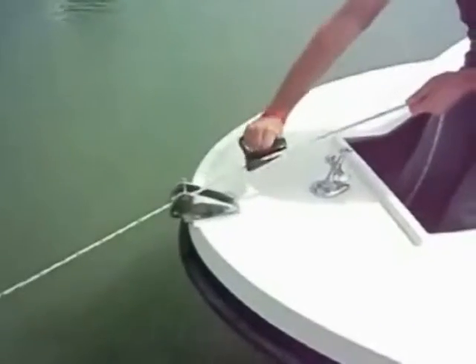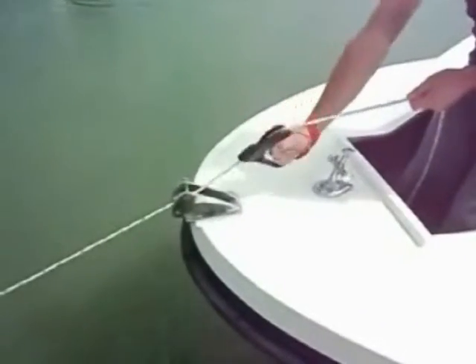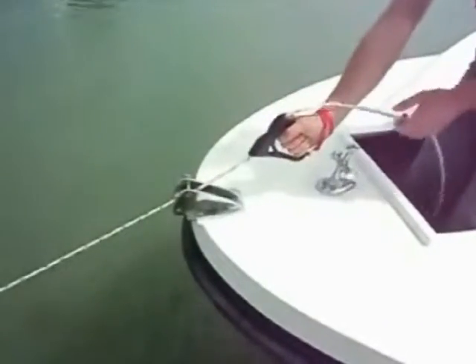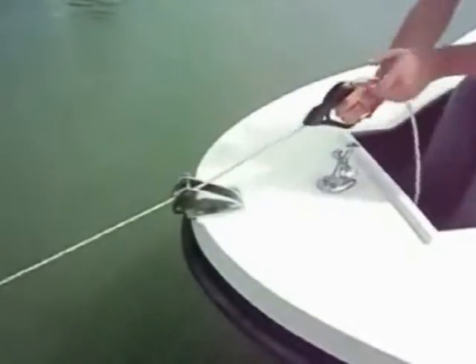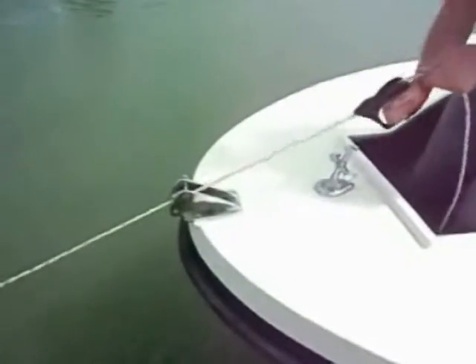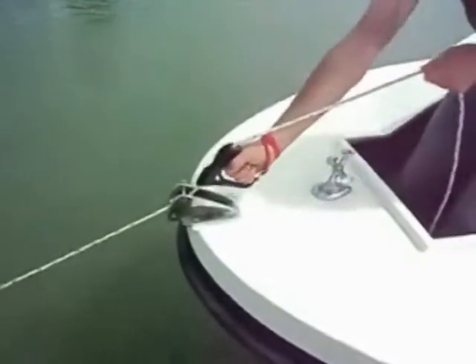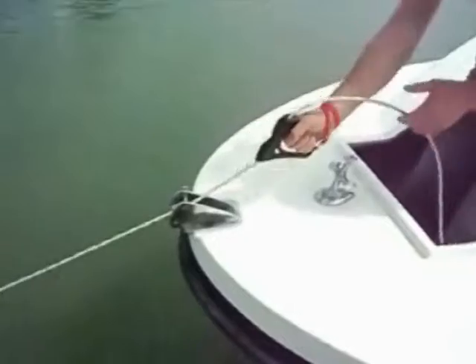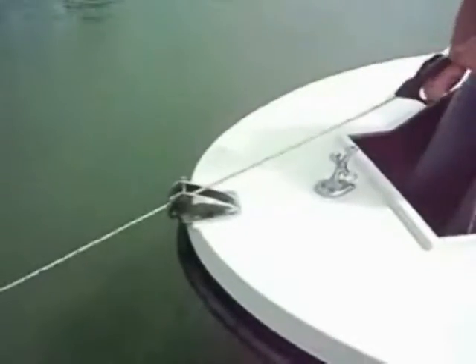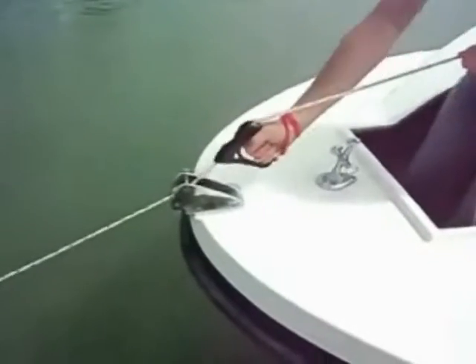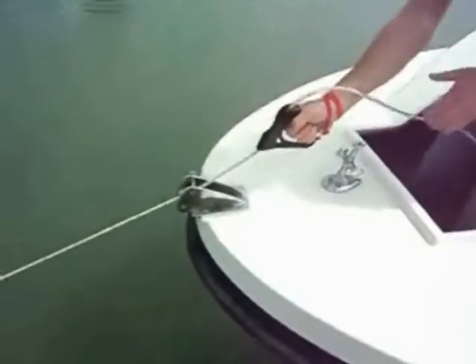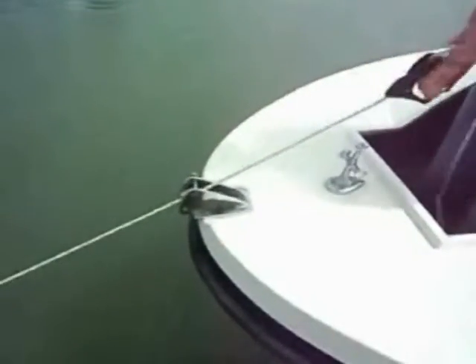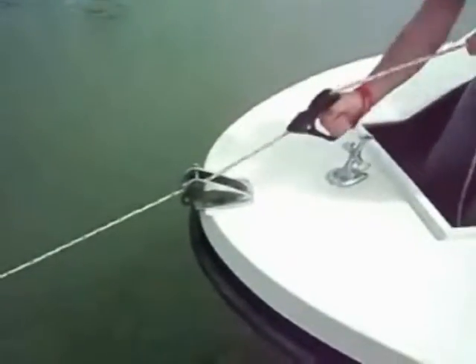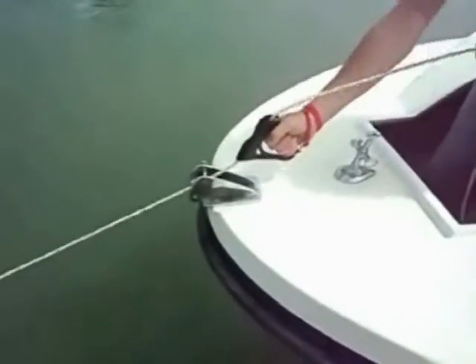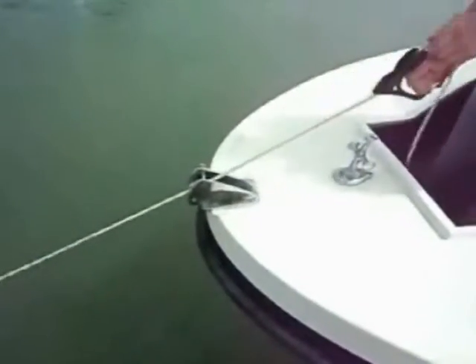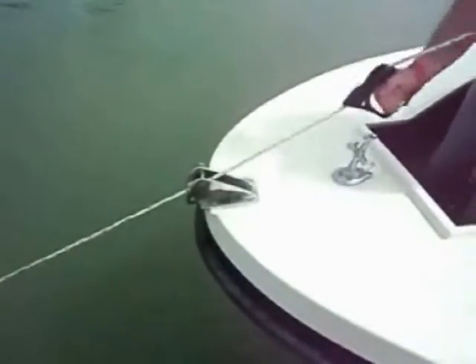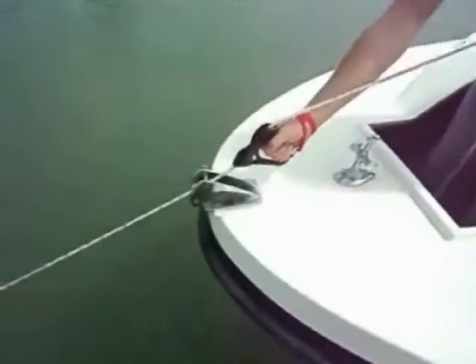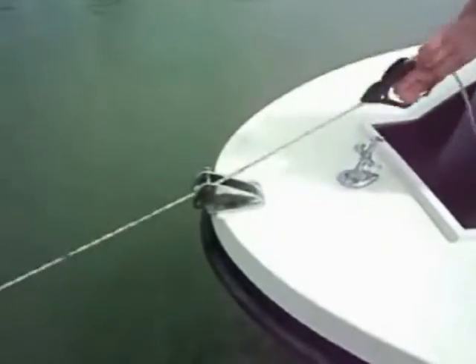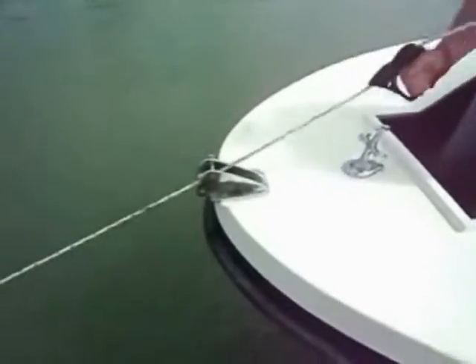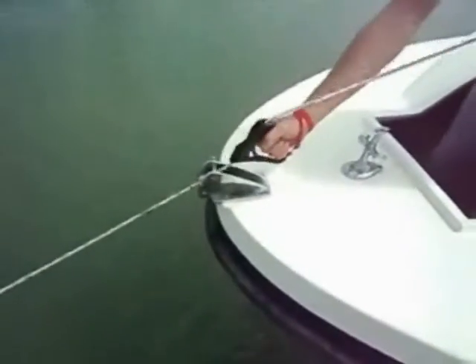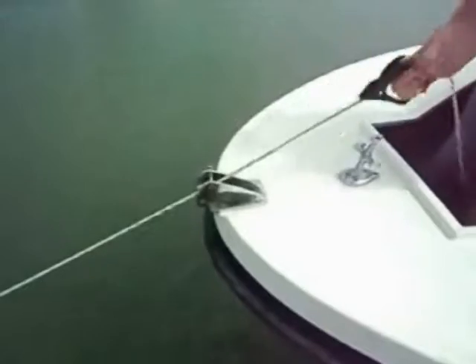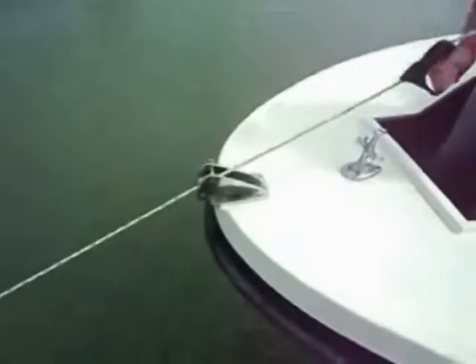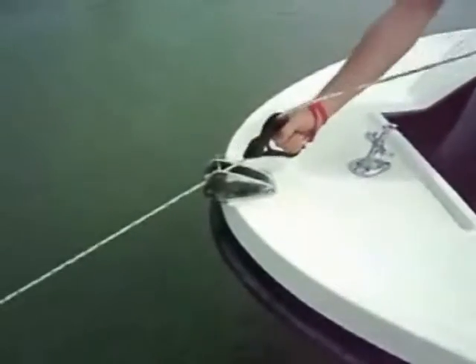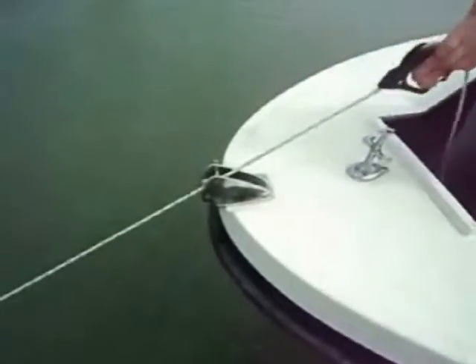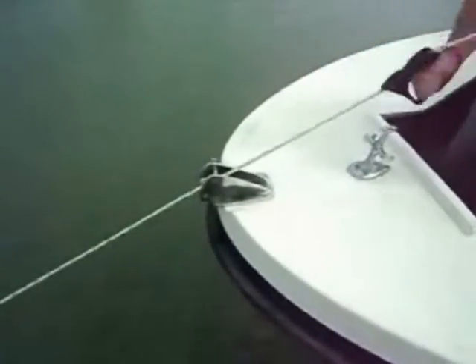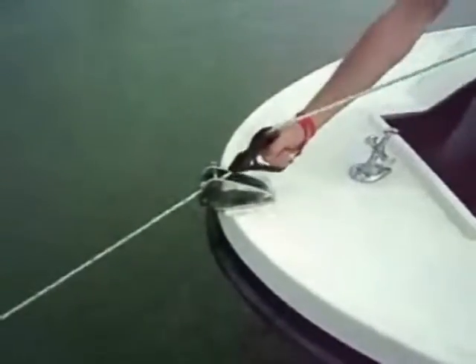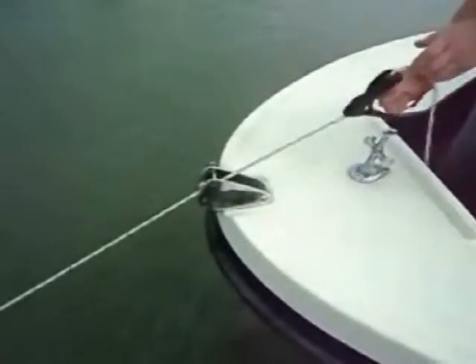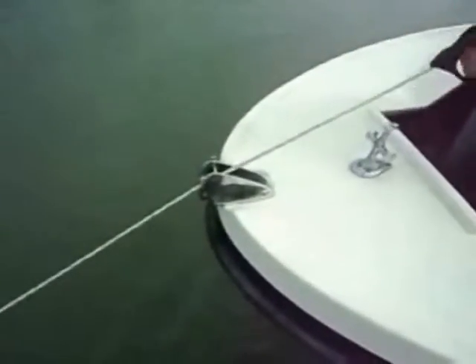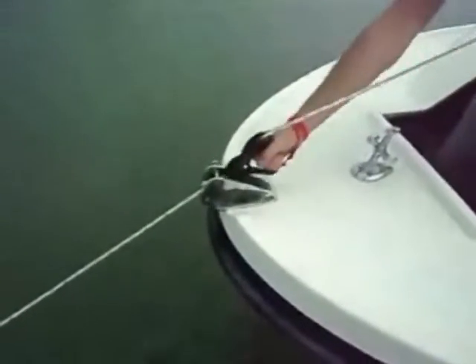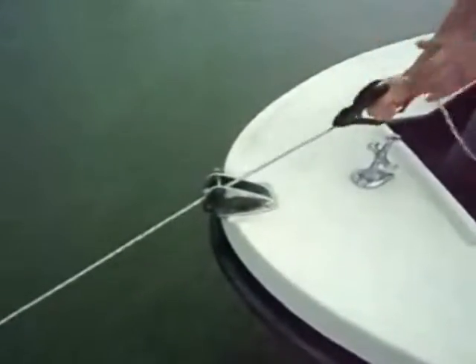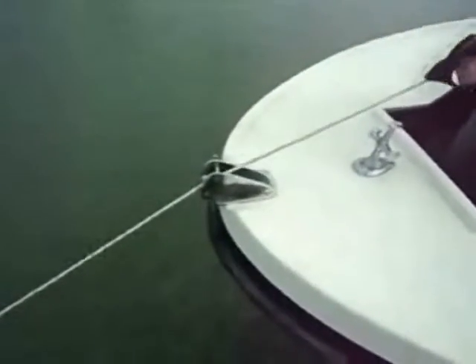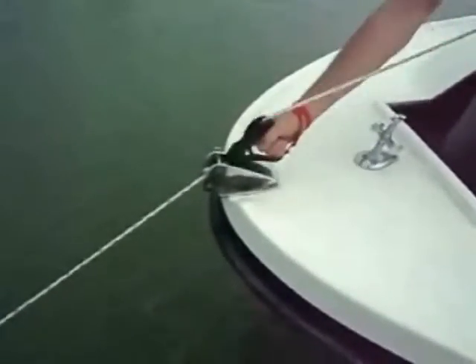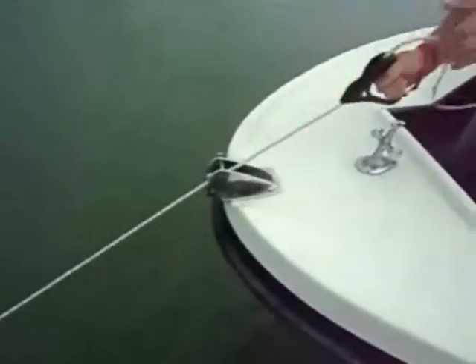Kiwi Claw grips your line like a vice. With a simple hold and slide movement your anchor is up, your pots are in, and you're on your way to the next fishing spot. So easy the ladies can do it, so easy the kids can do it.